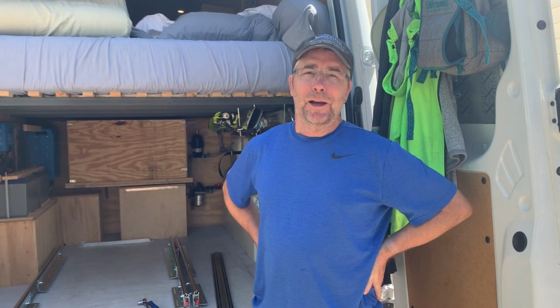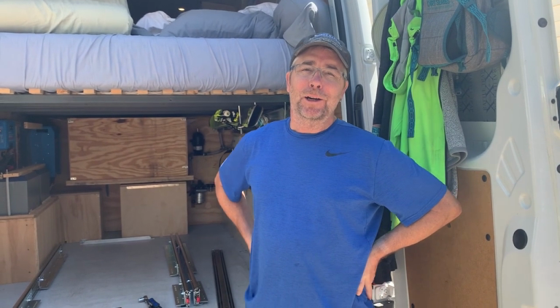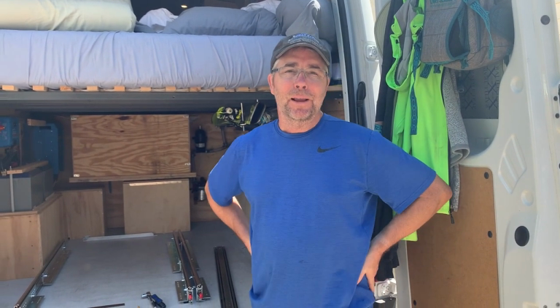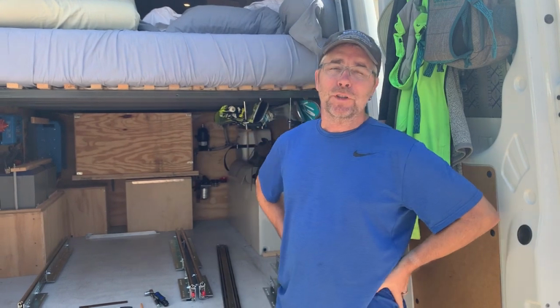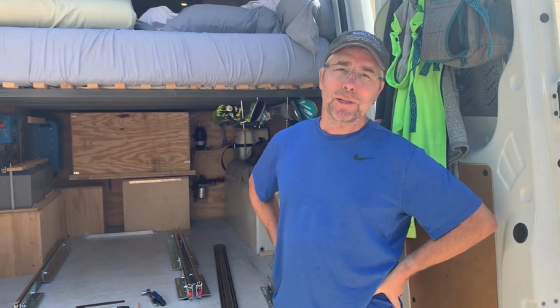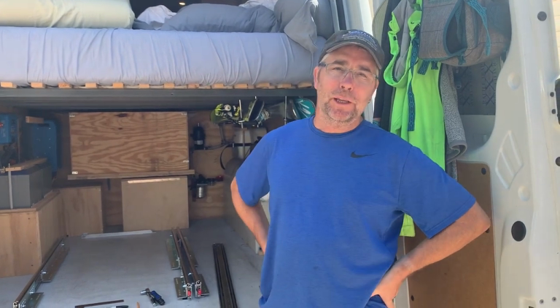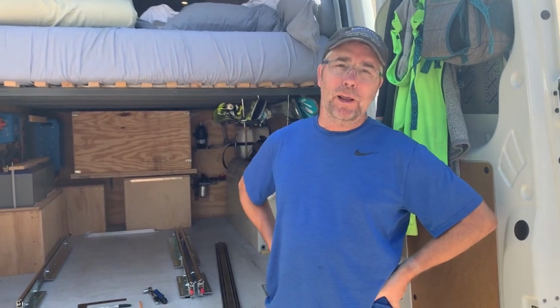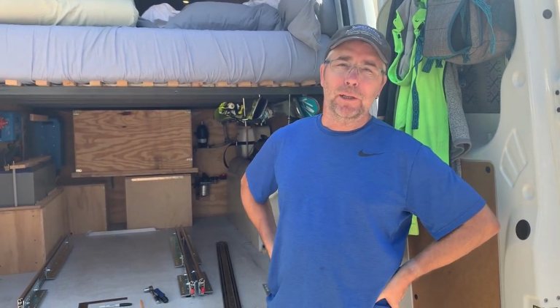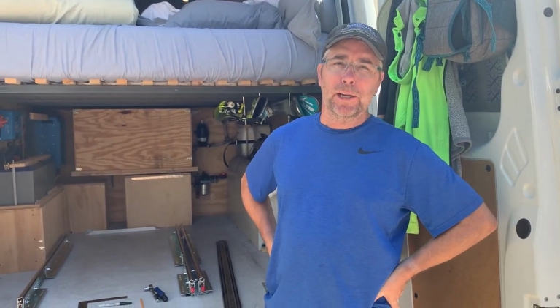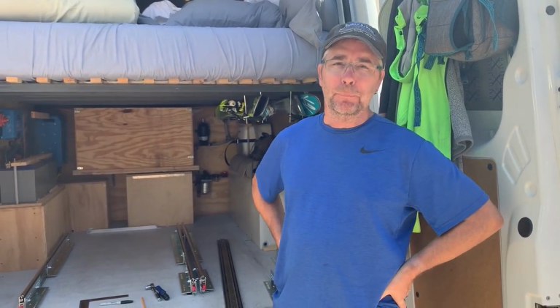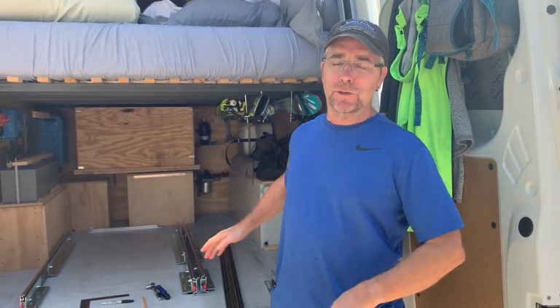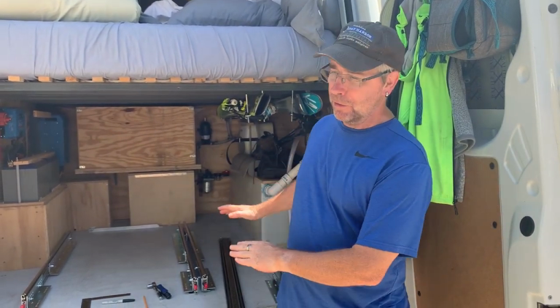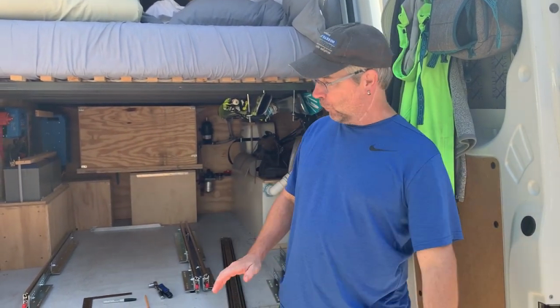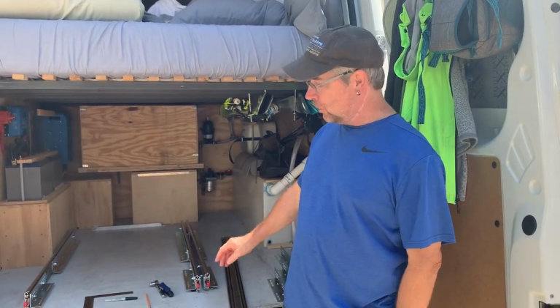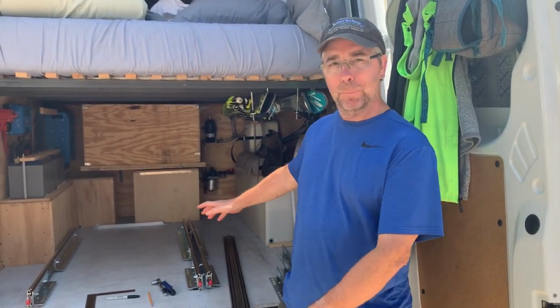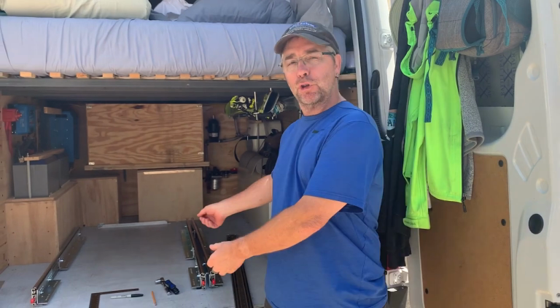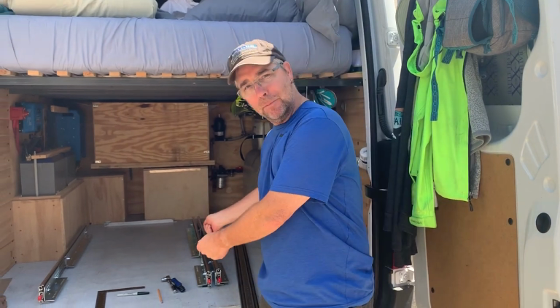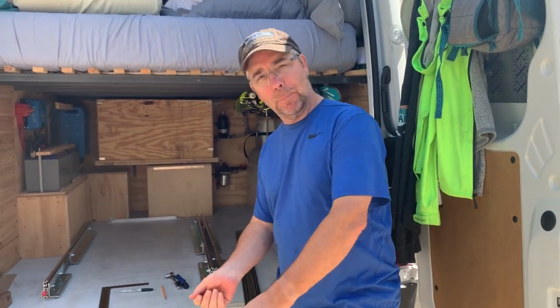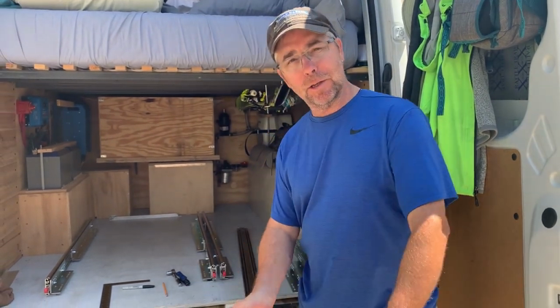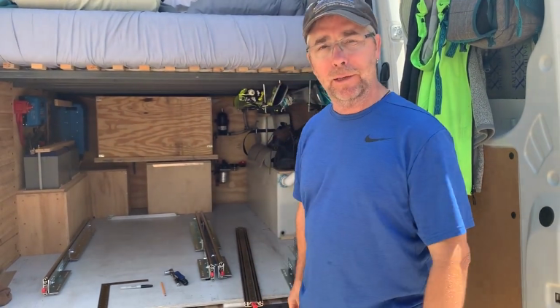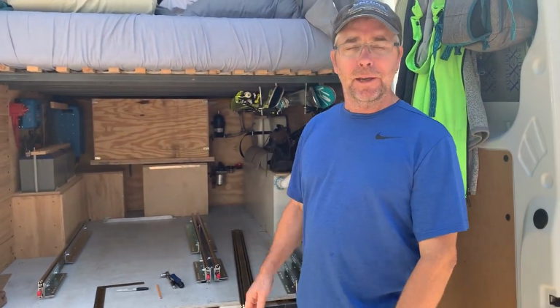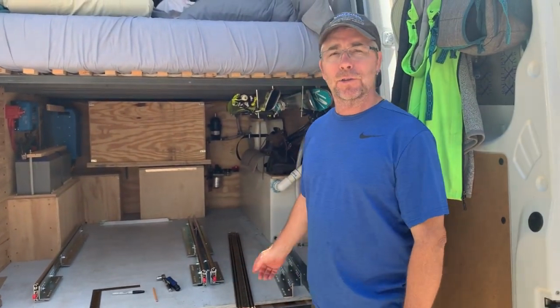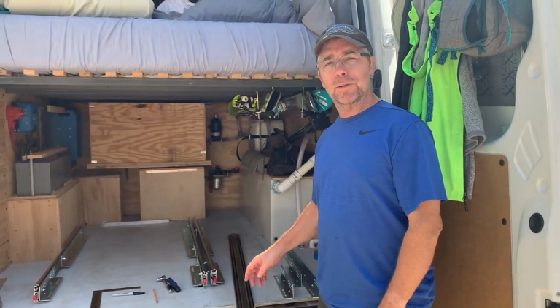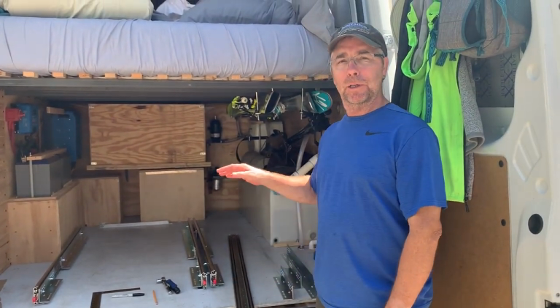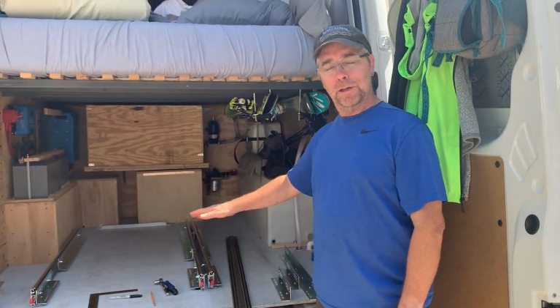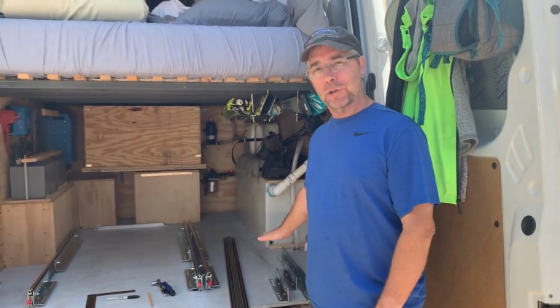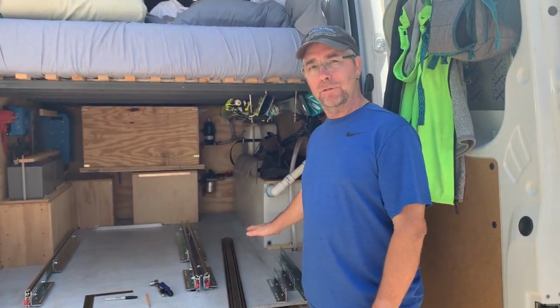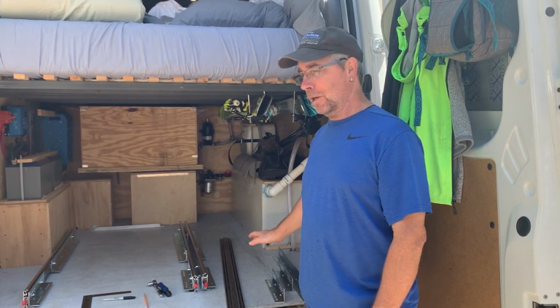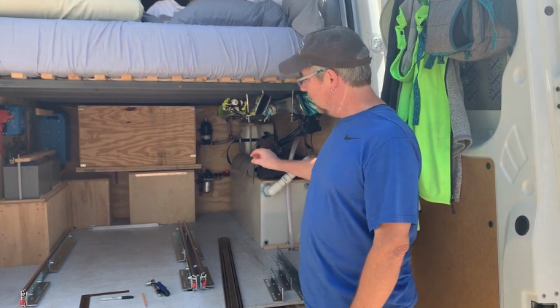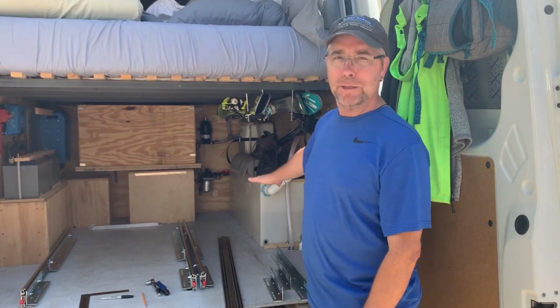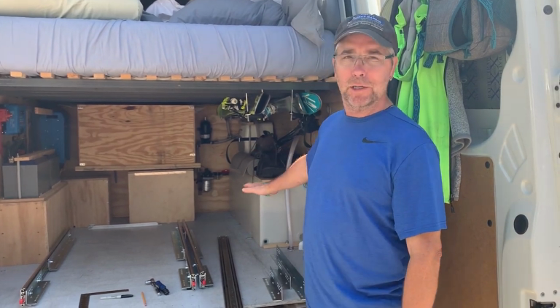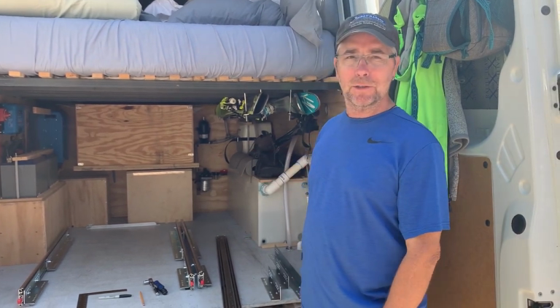Hi there. After six months living in the van, we've realized we need to upgrade some things in our garage. Our bike tray that we pull our bikes out with, and also we decided we're going to make another tray for cargo just to make things easier to get to.